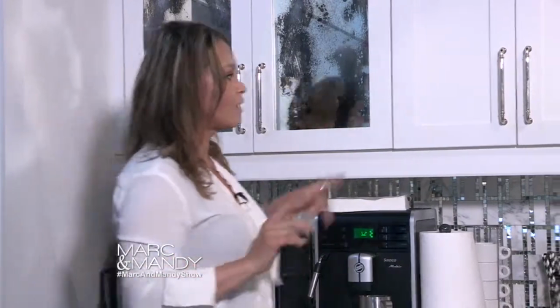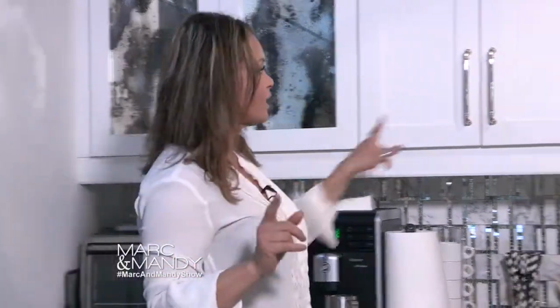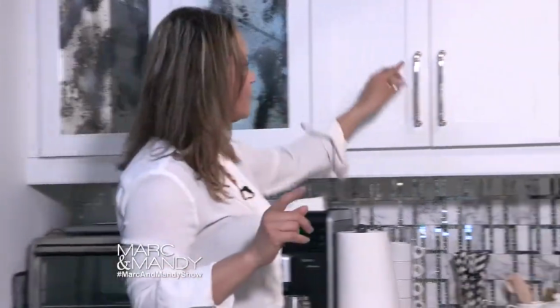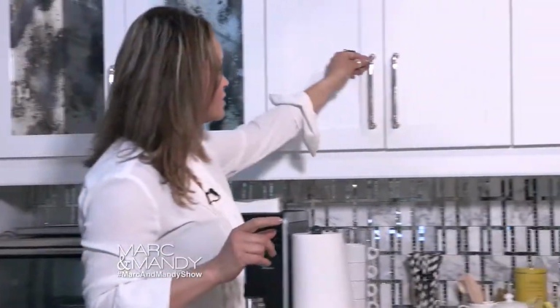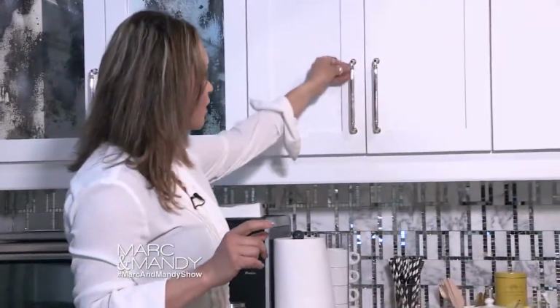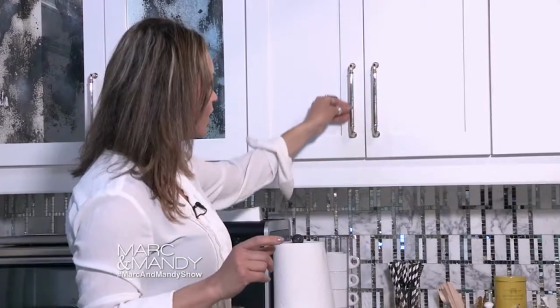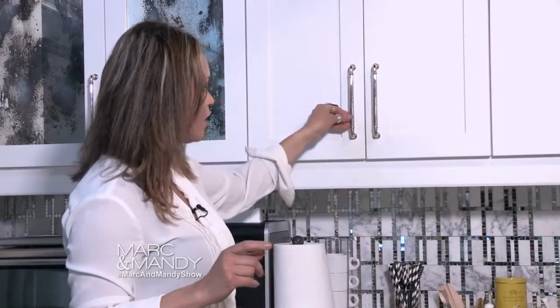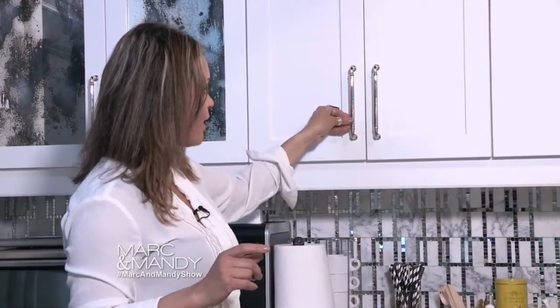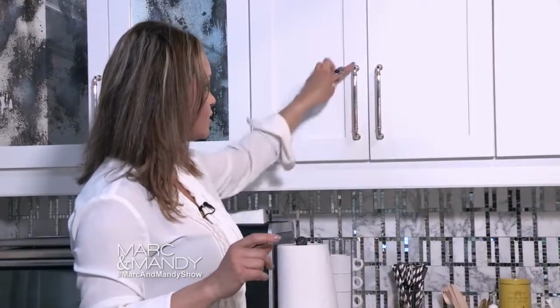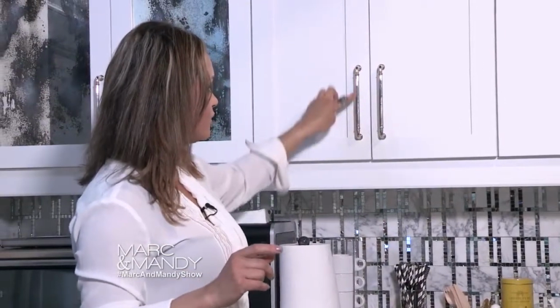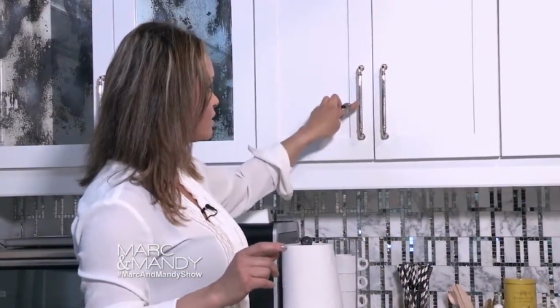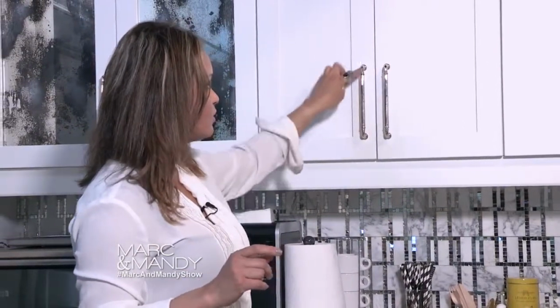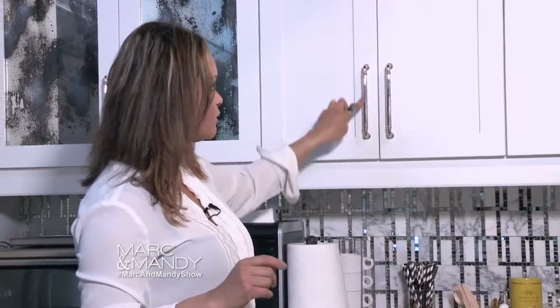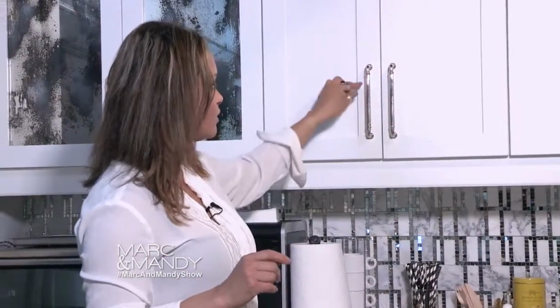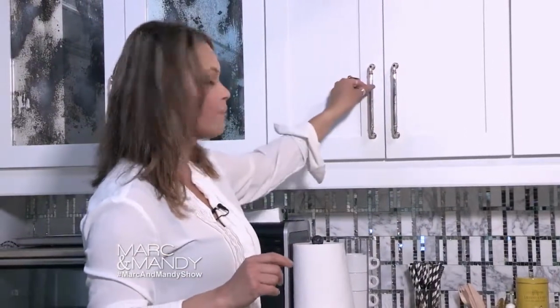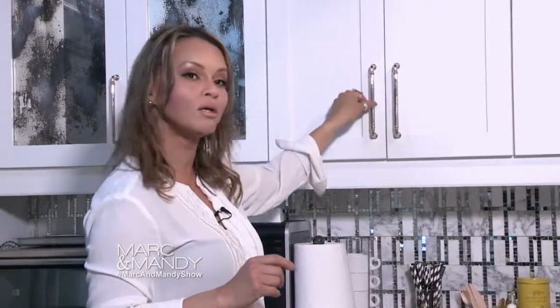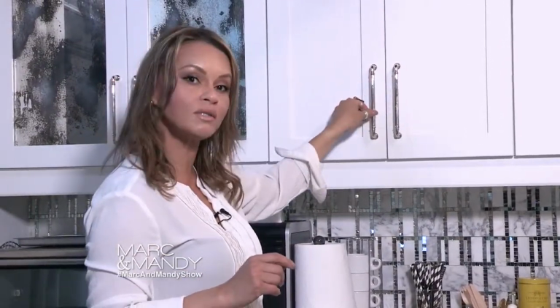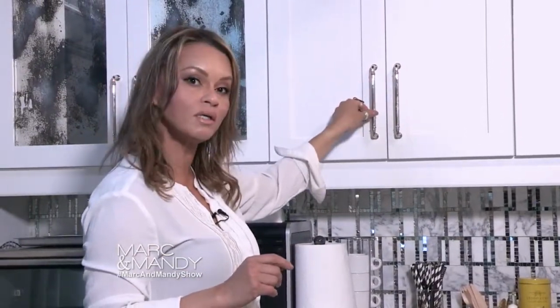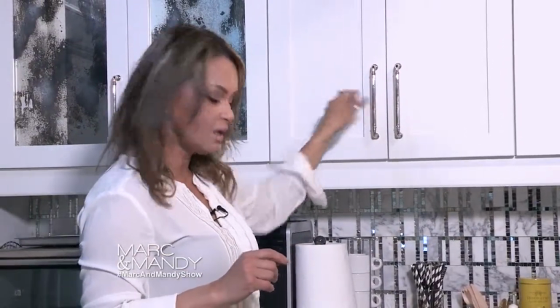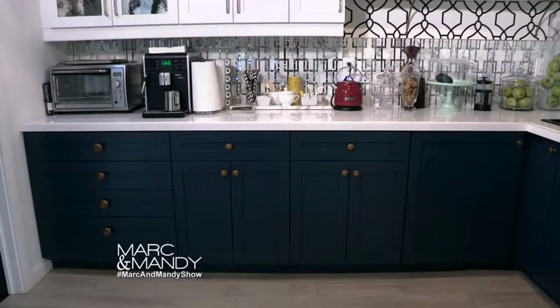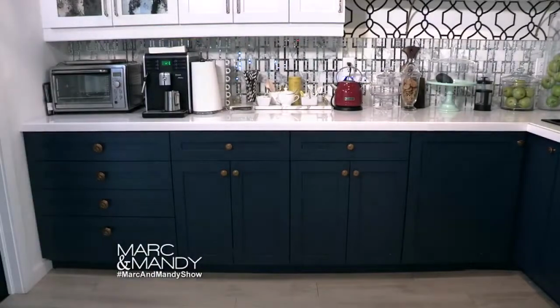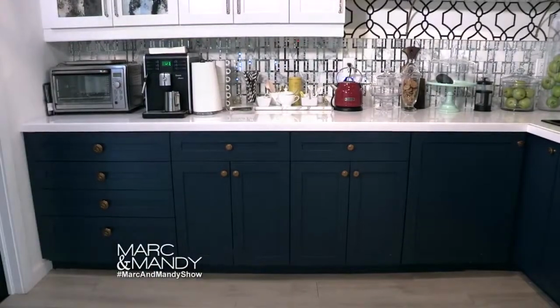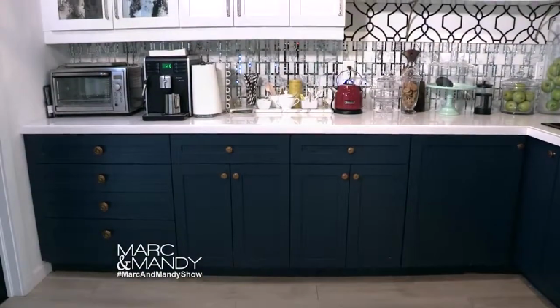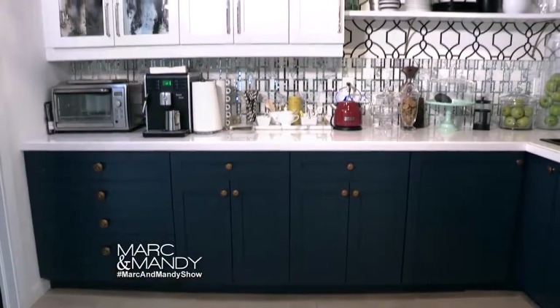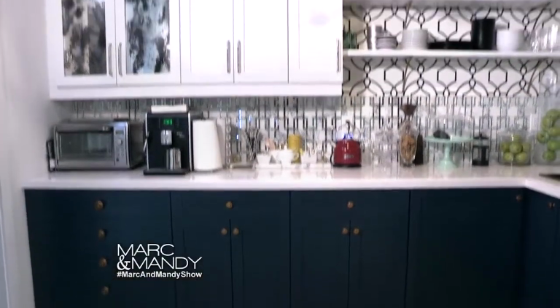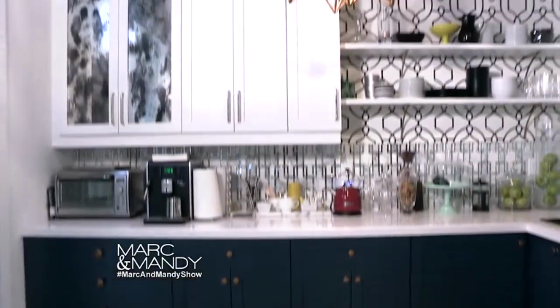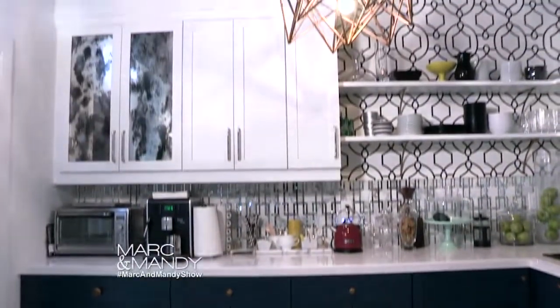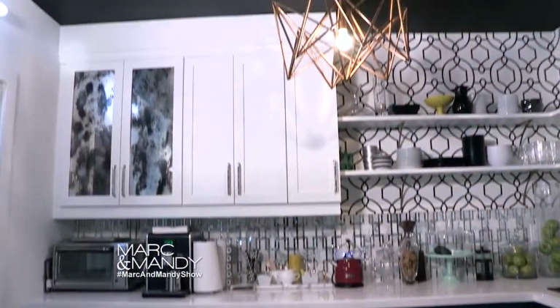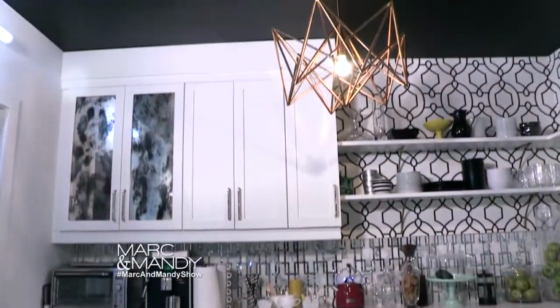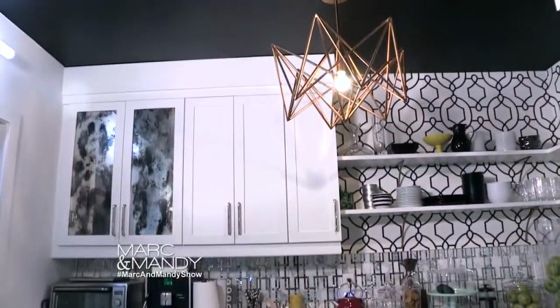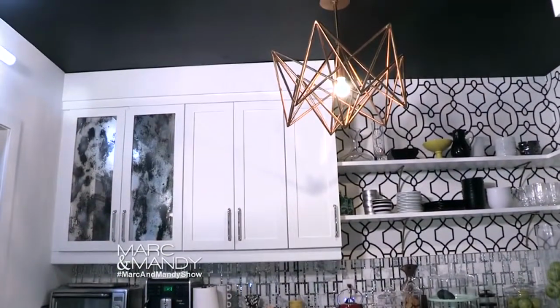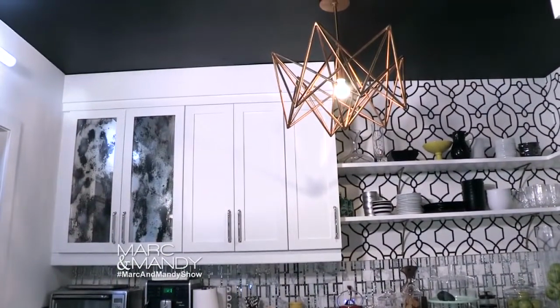Another tip is that the hardware does not have to match. If you look at this — it's a polished nickel. It certainly coordinates with our brass, but it's not the same.